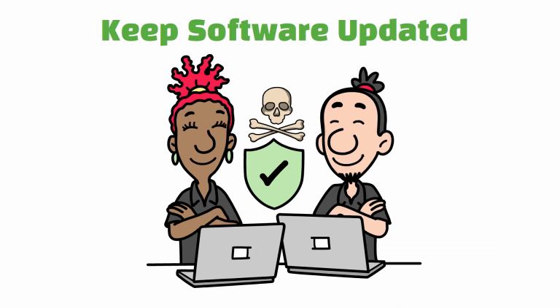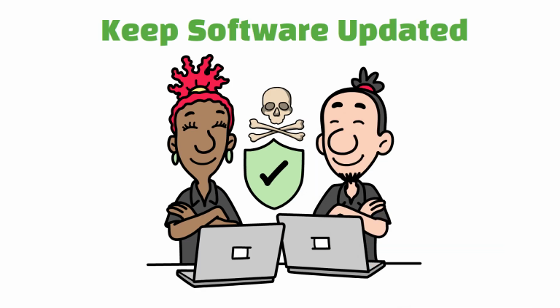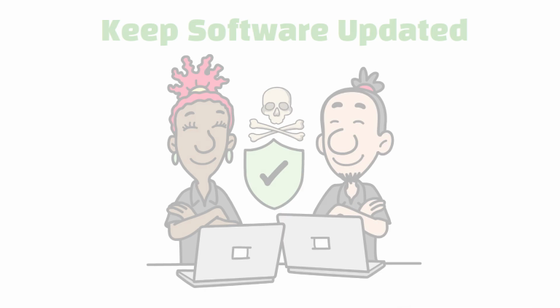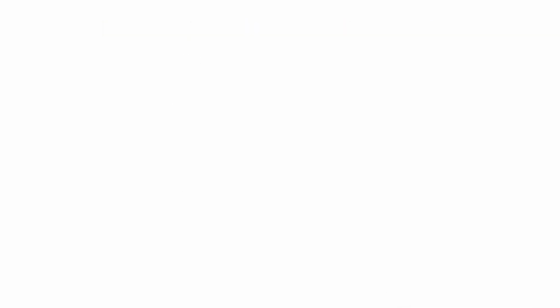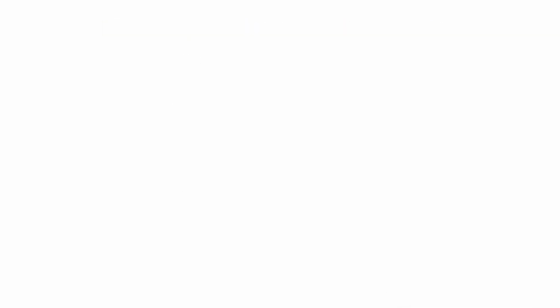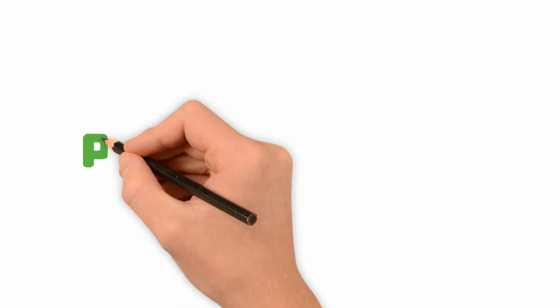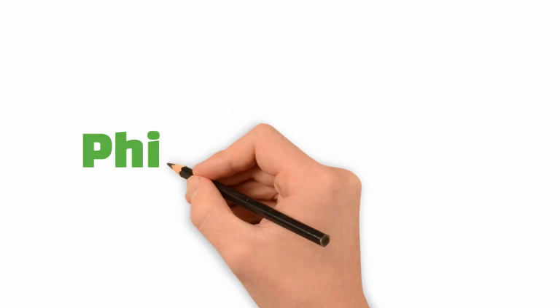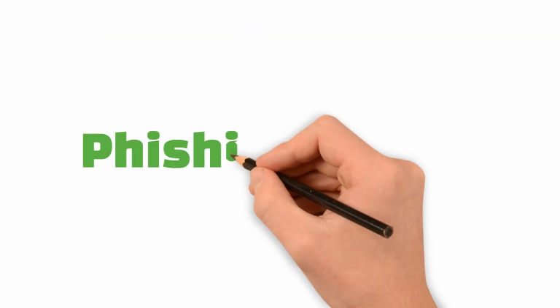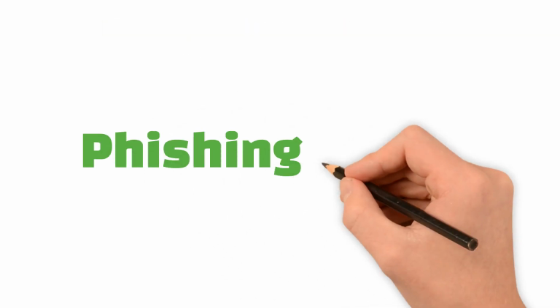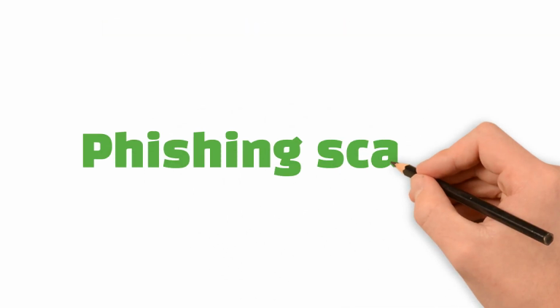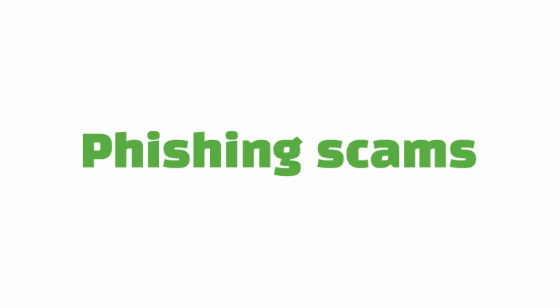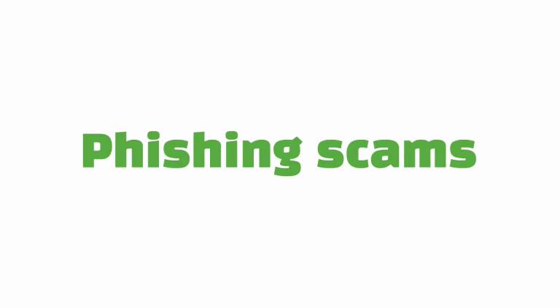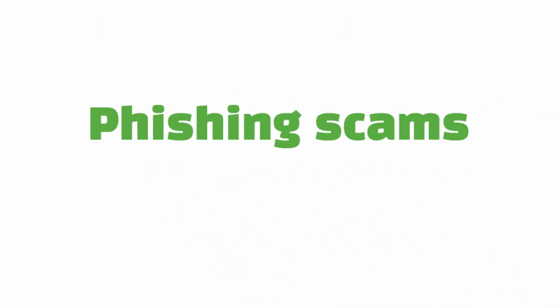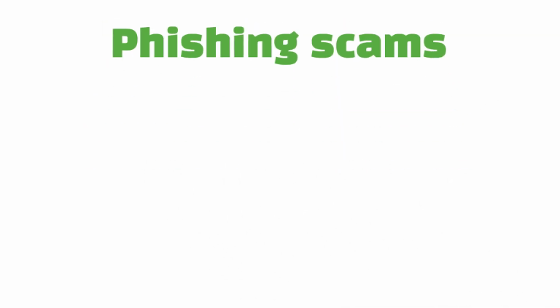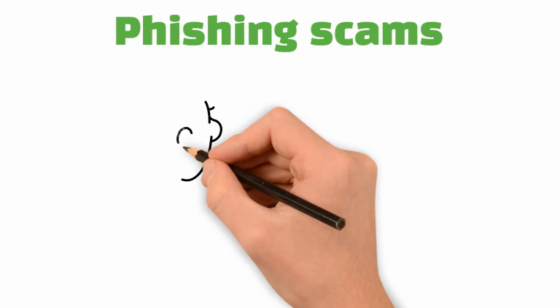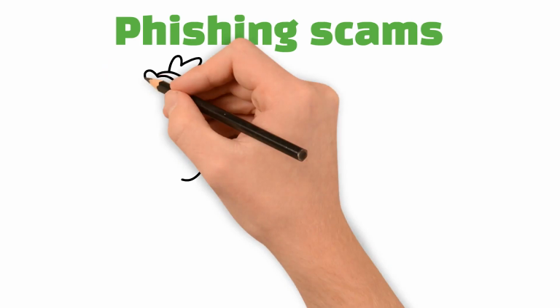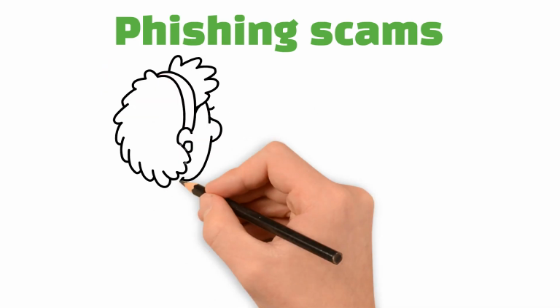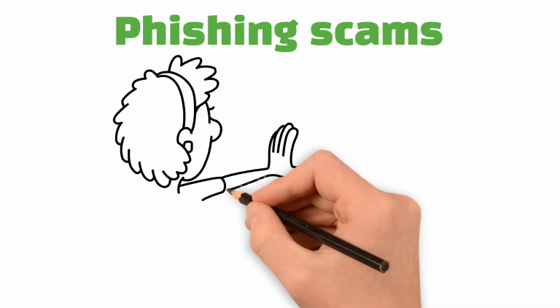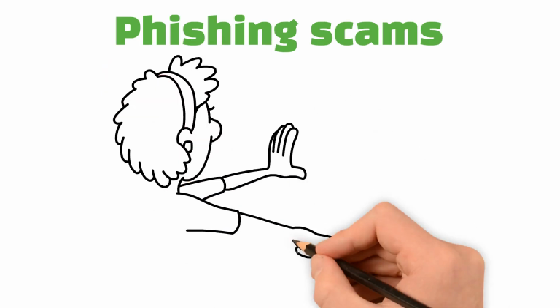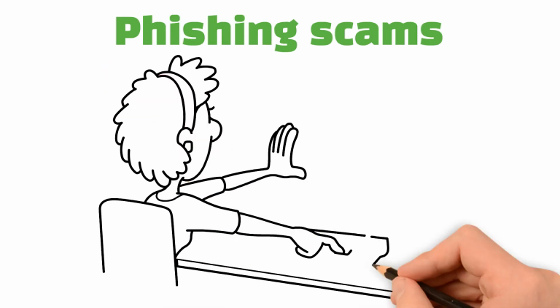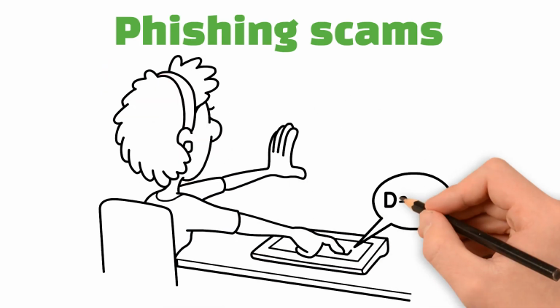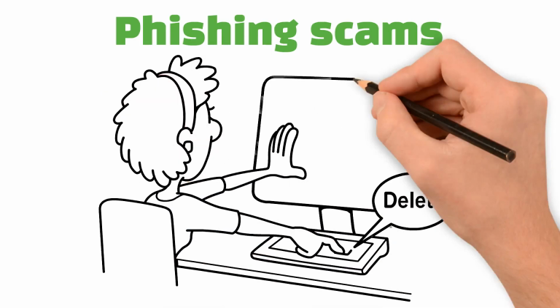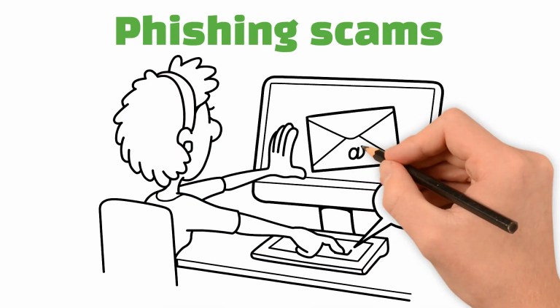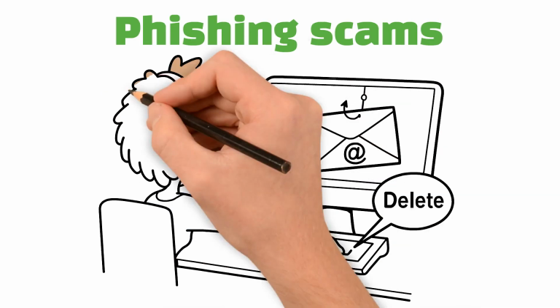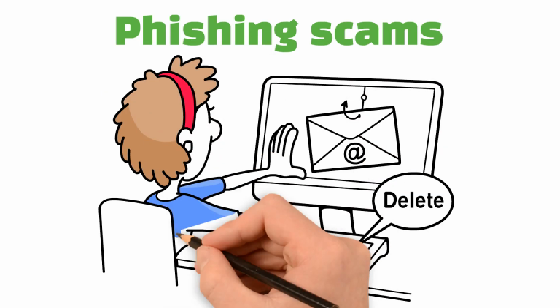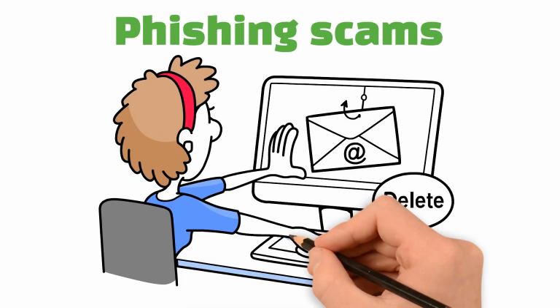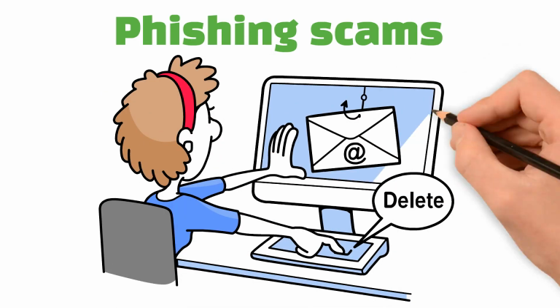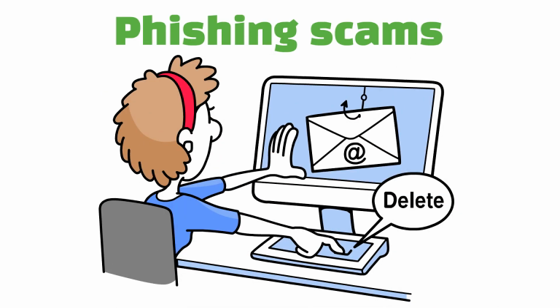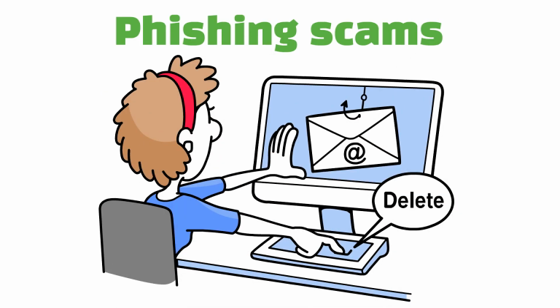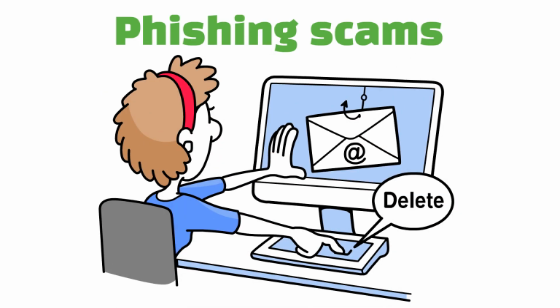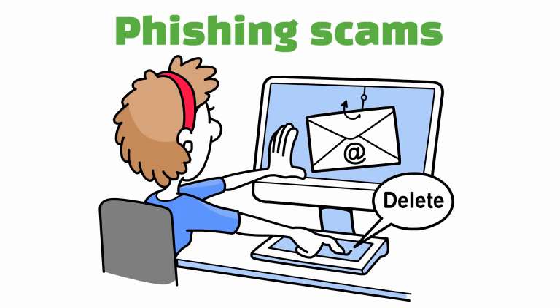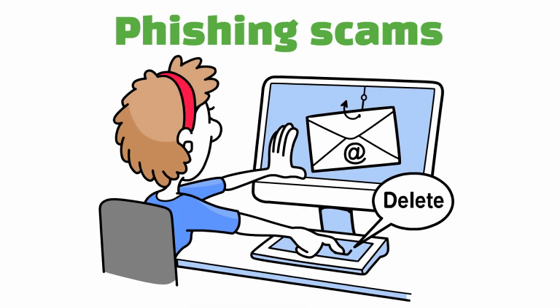And finally, be cautious of phishing scams. If something looks suspicious — an email, a link, or a message — think before you click.